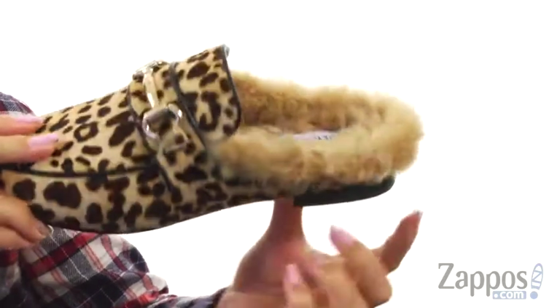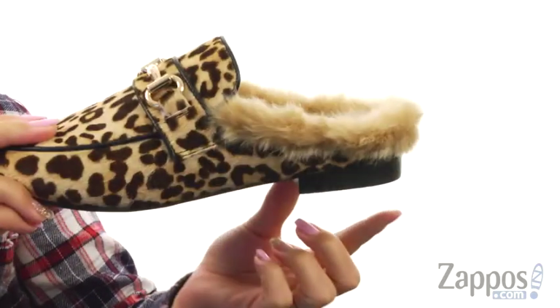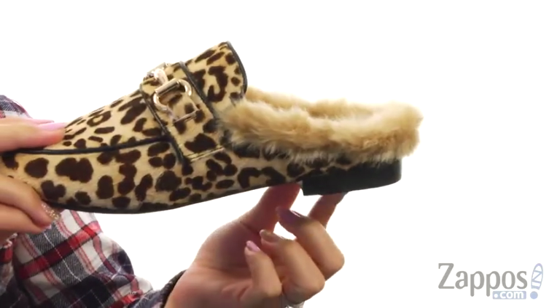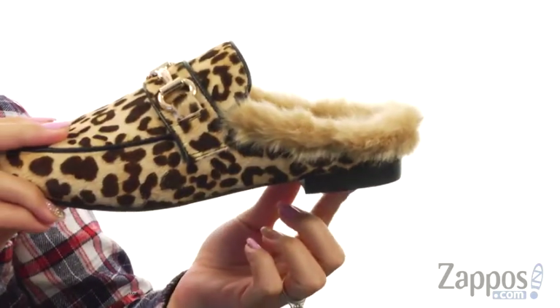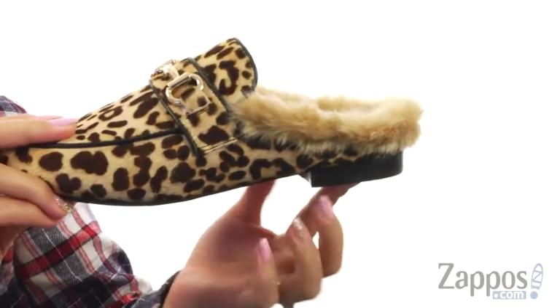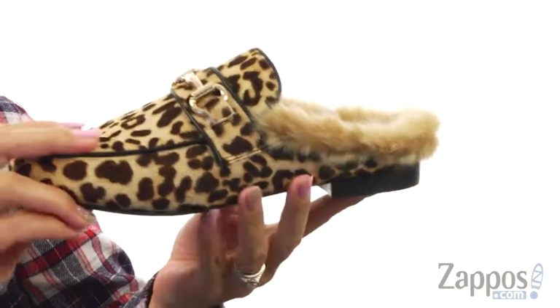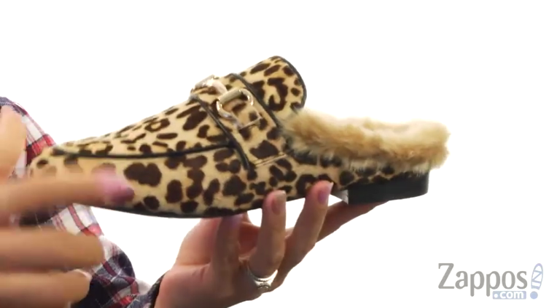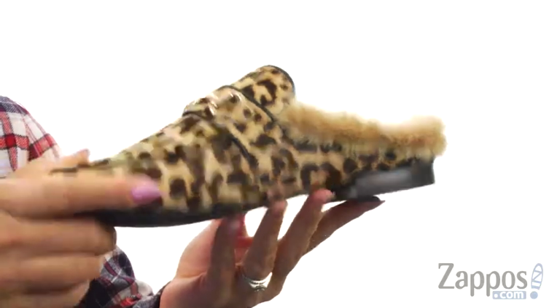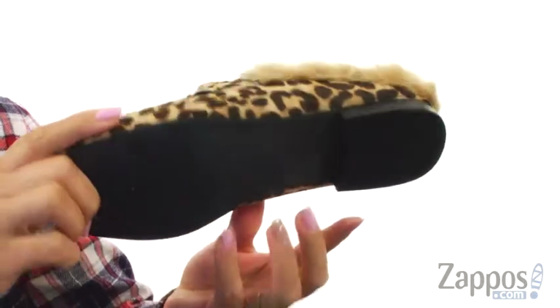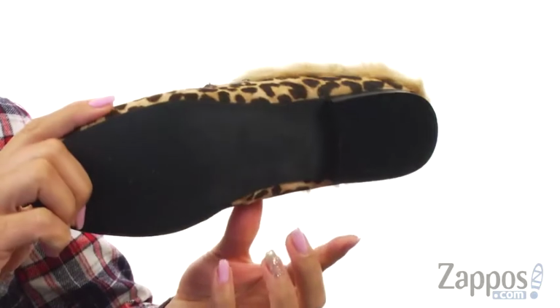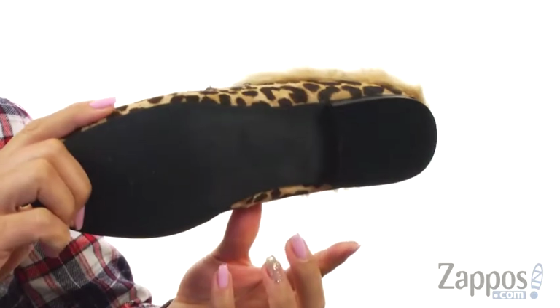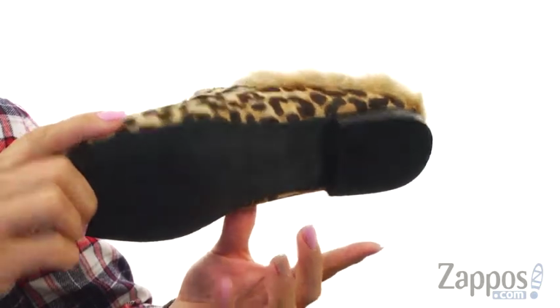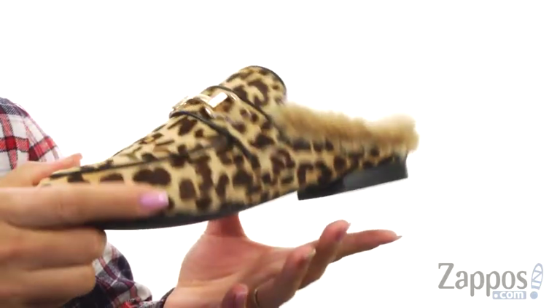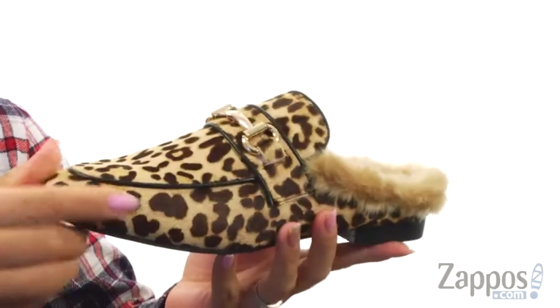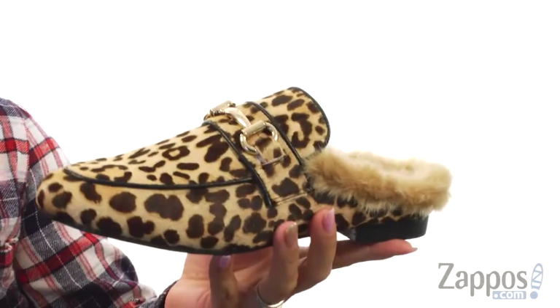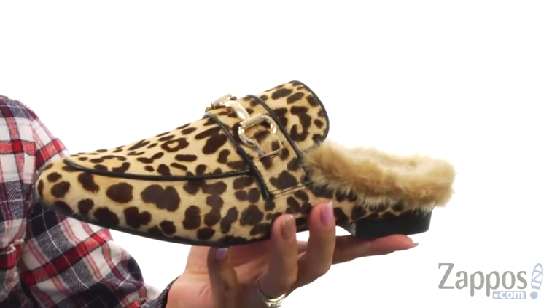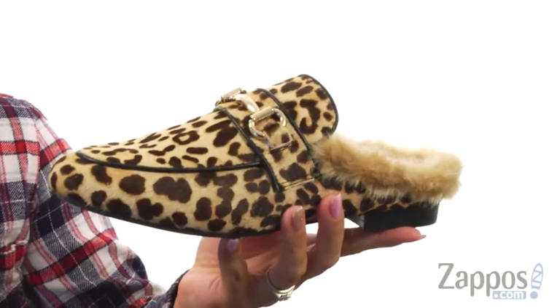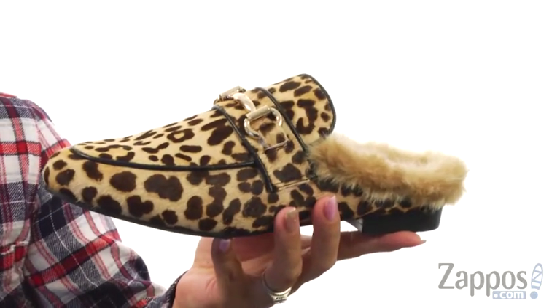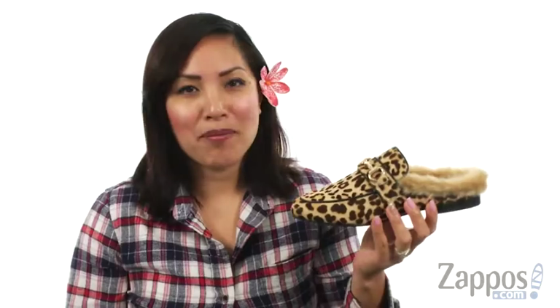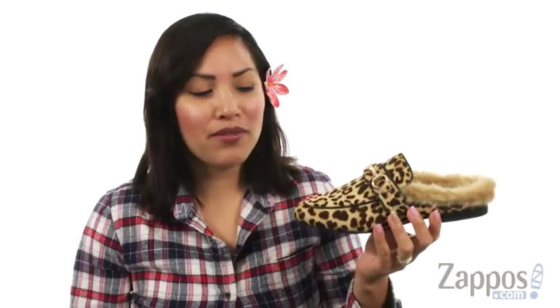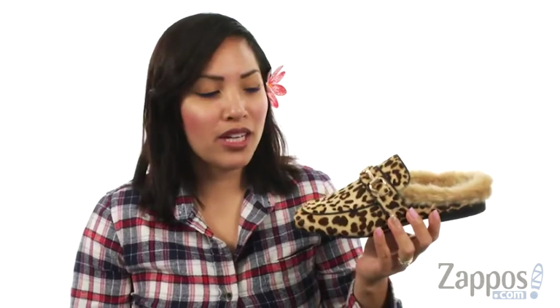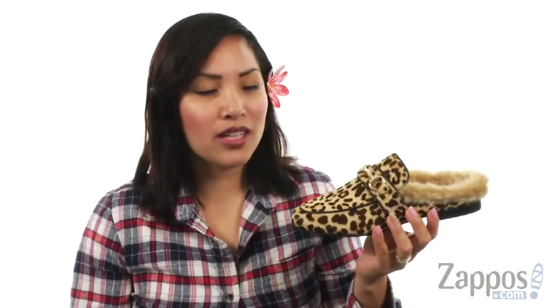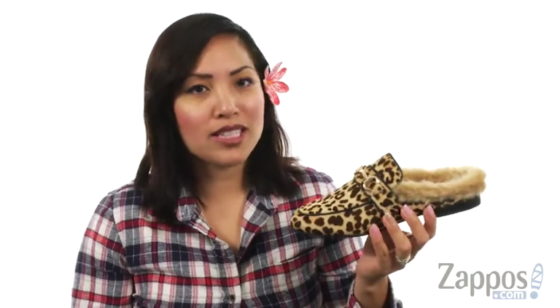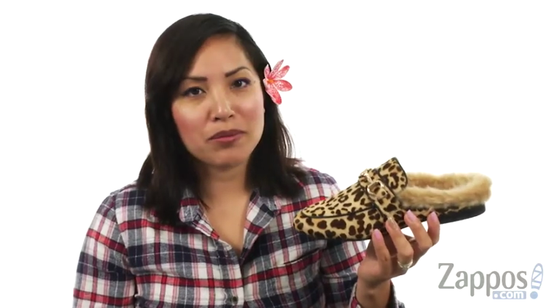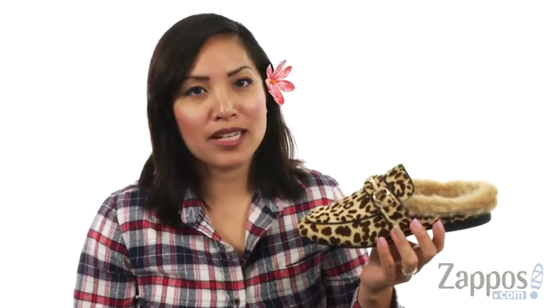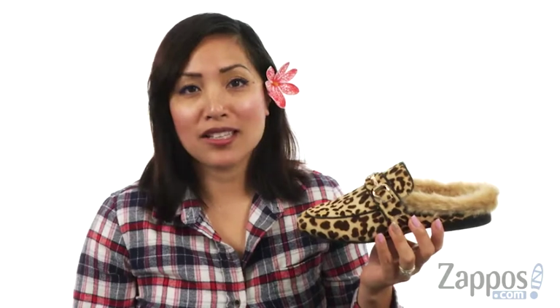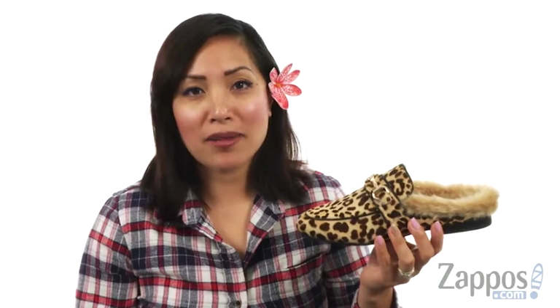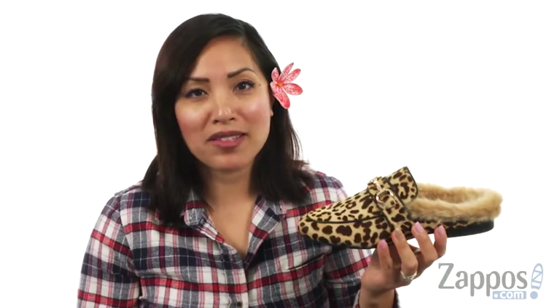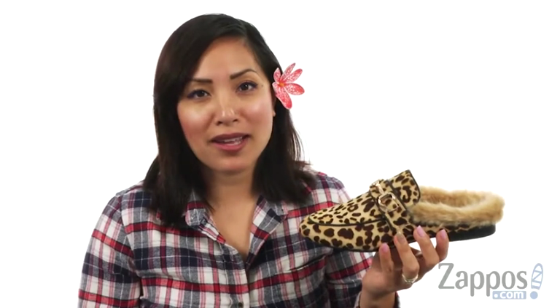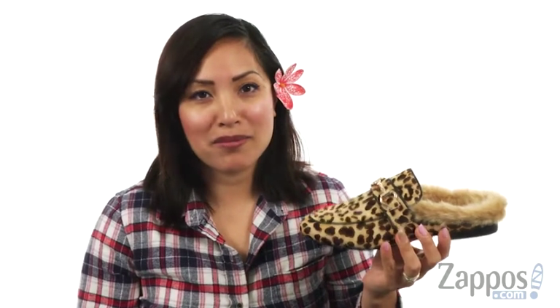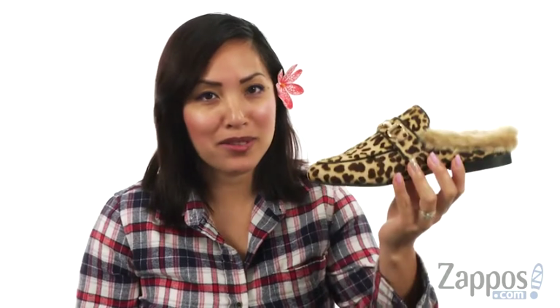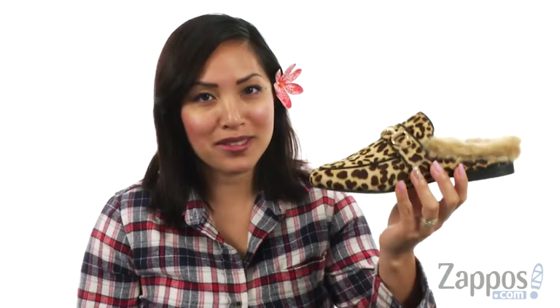There is a half-inch mini stacked heel and it all sits on top of this man-made outsole. My favorite color is leopard print and I just might have to buy these bad boys too.